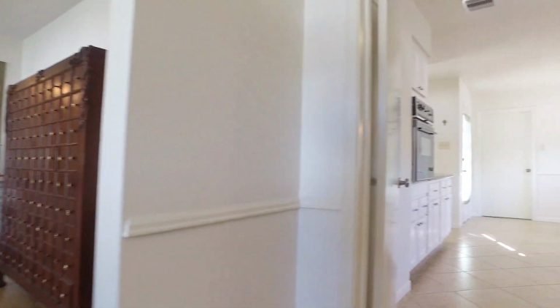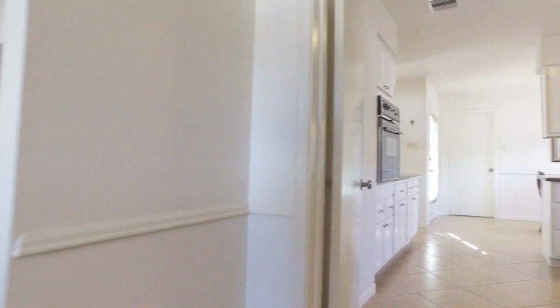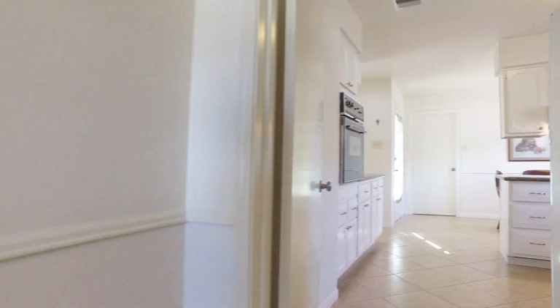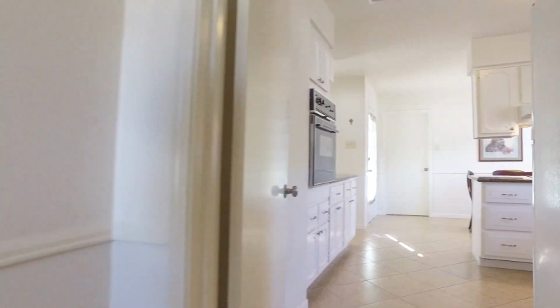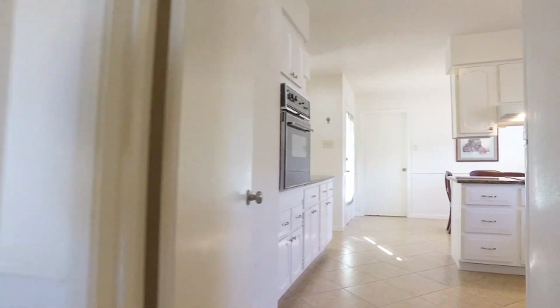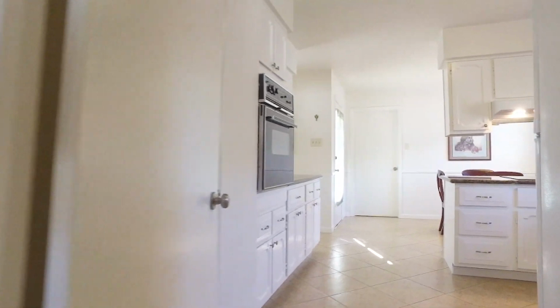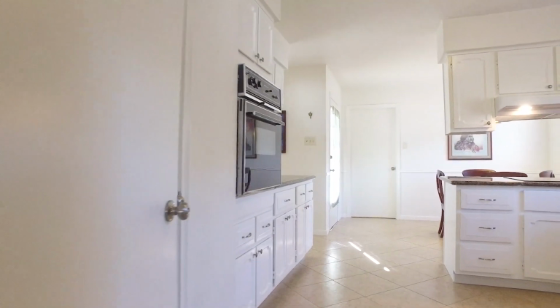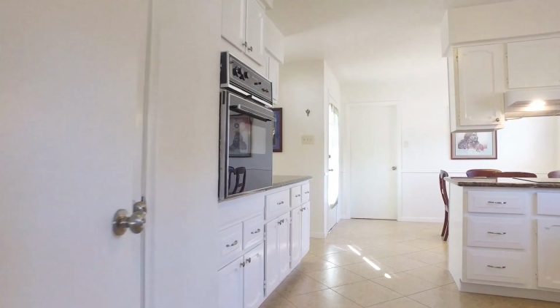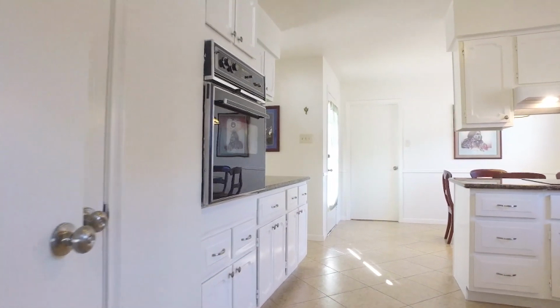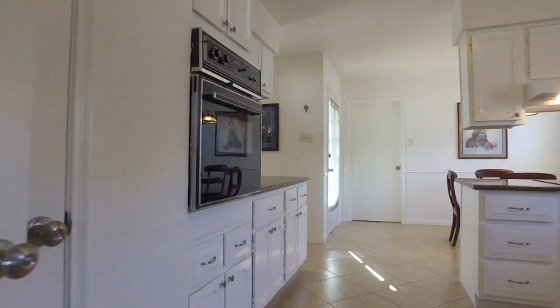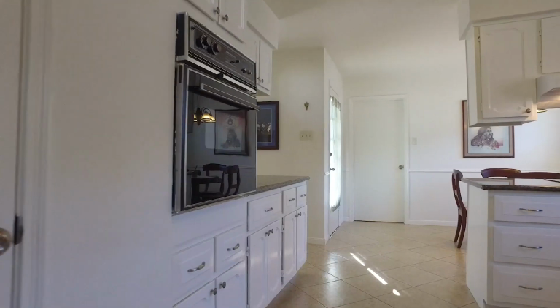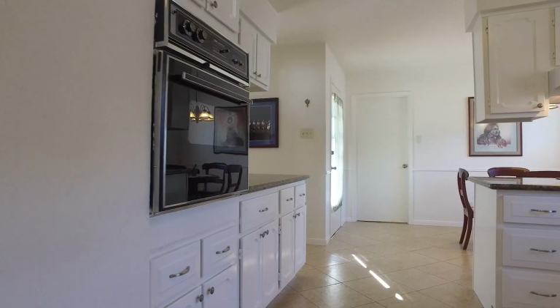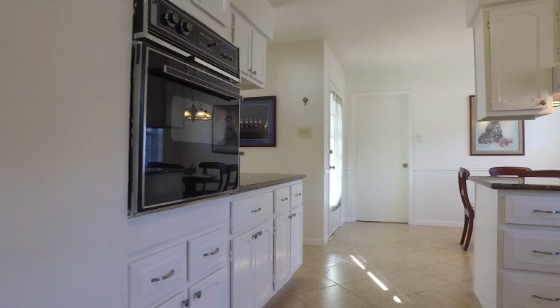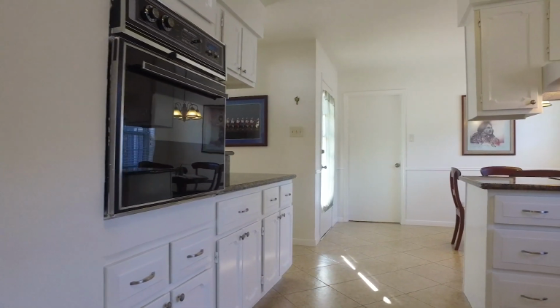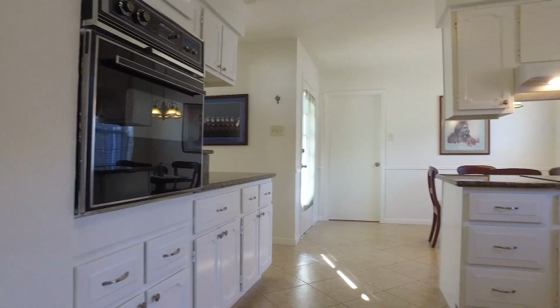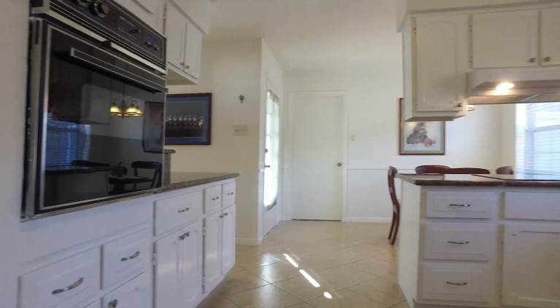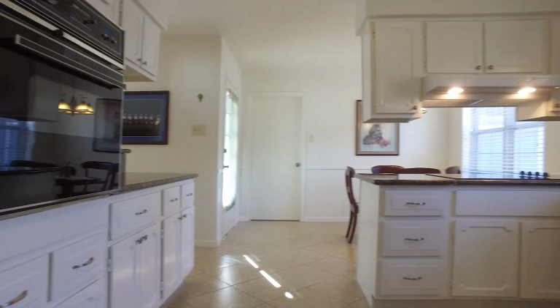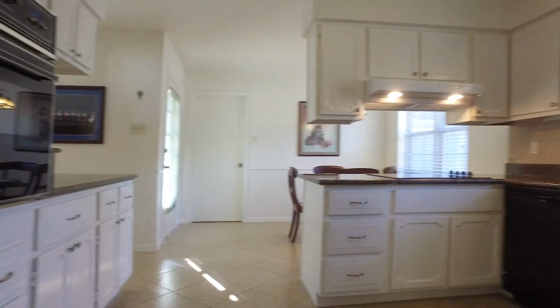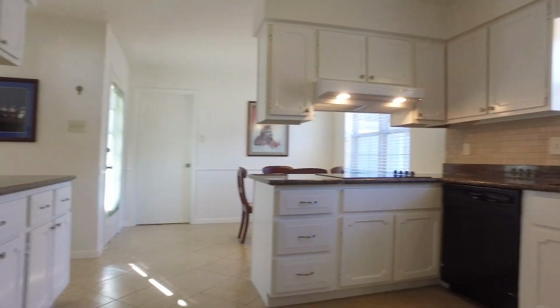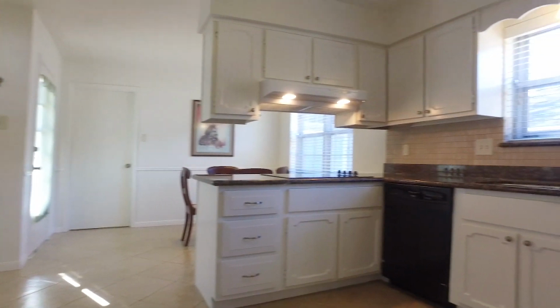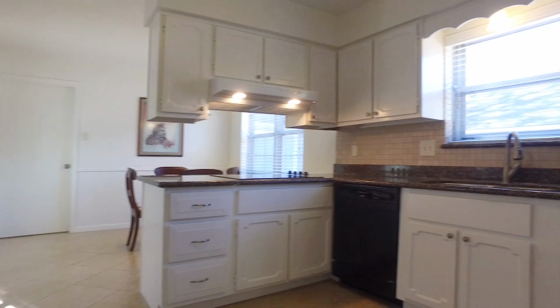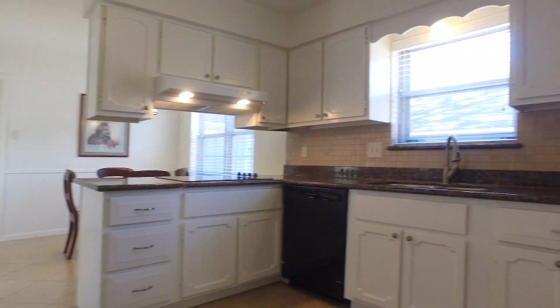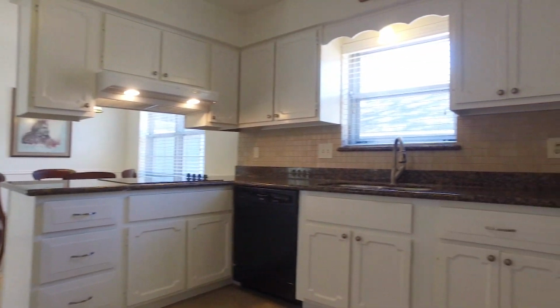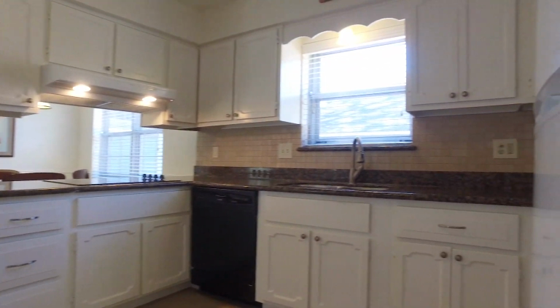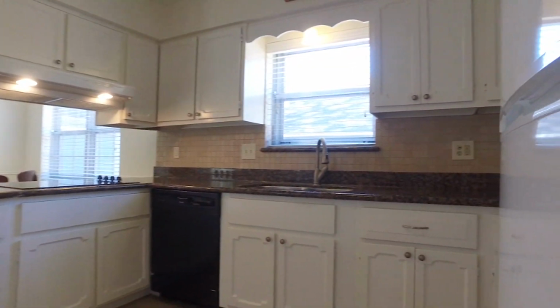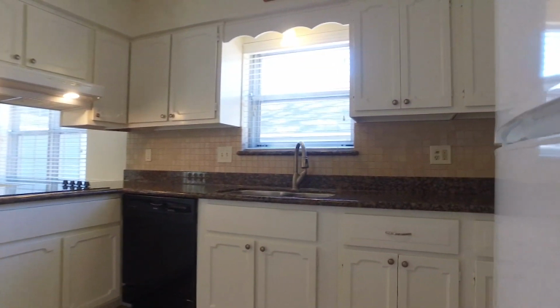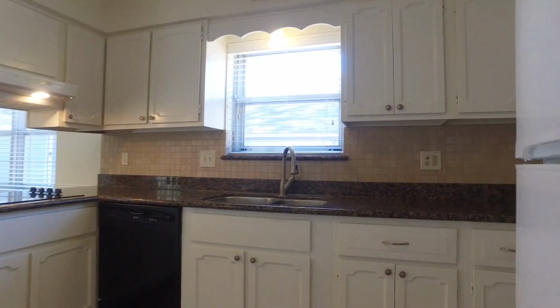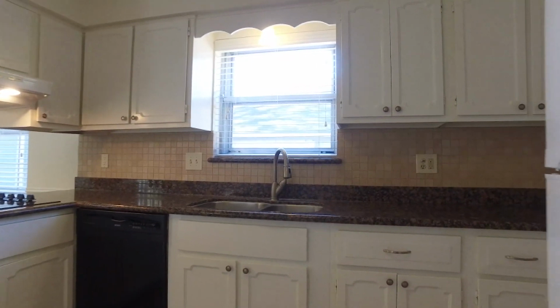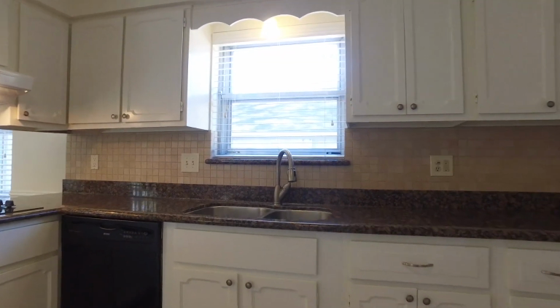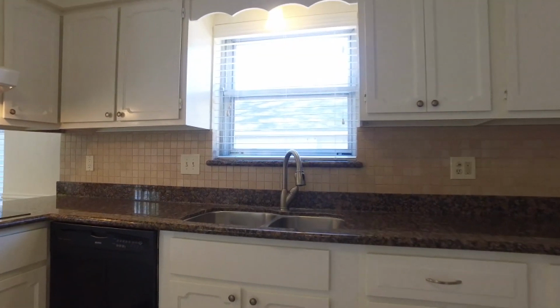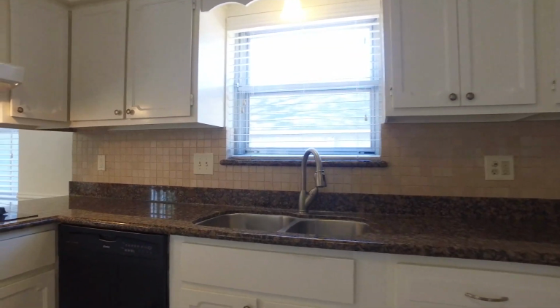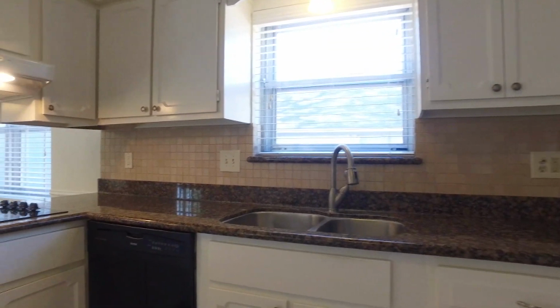This home is freshly painted, making it bright and inviting. The kitchen also features a ceramic cooktop and a beautiful custom tile backsplash.